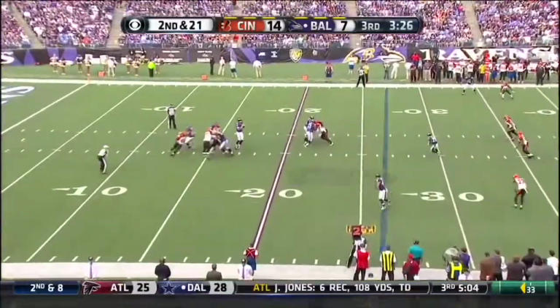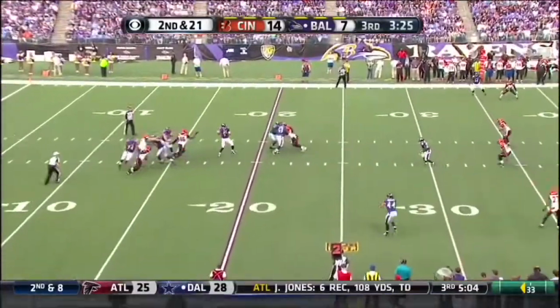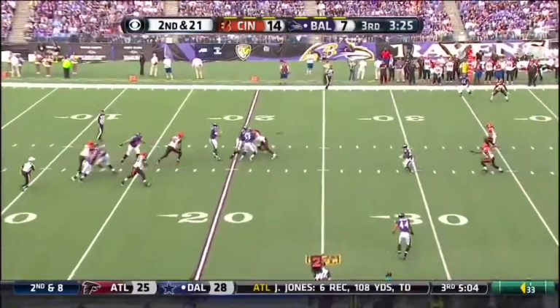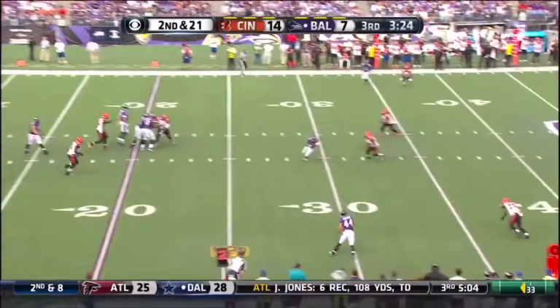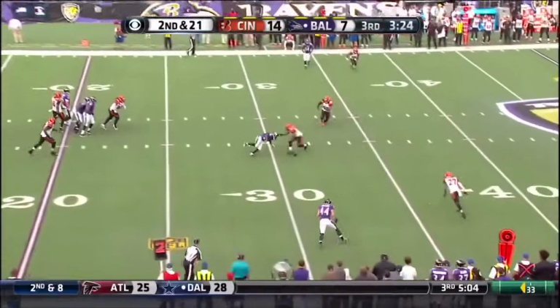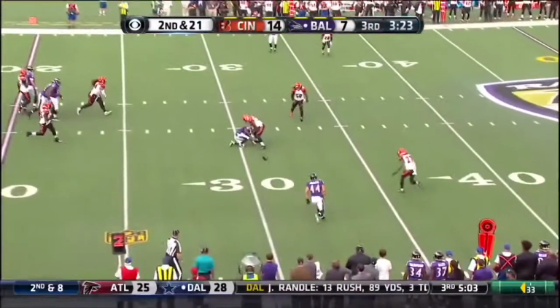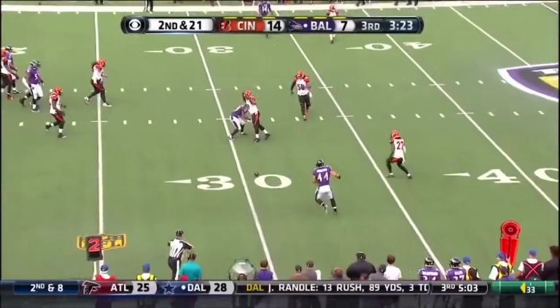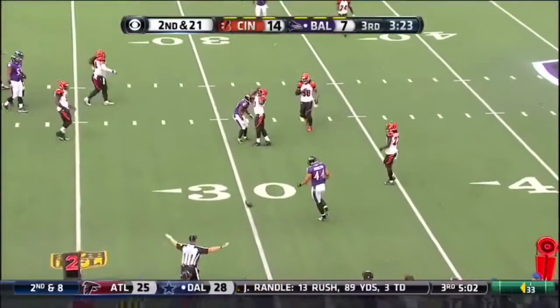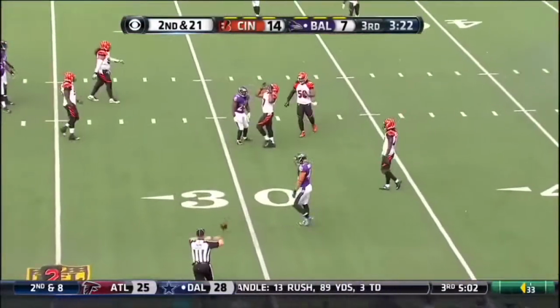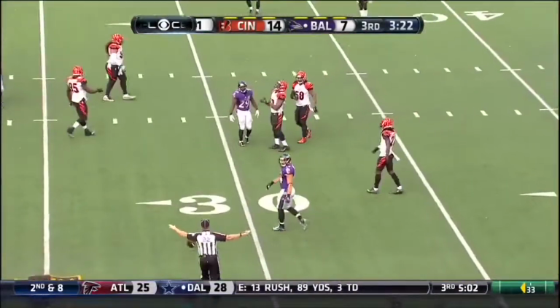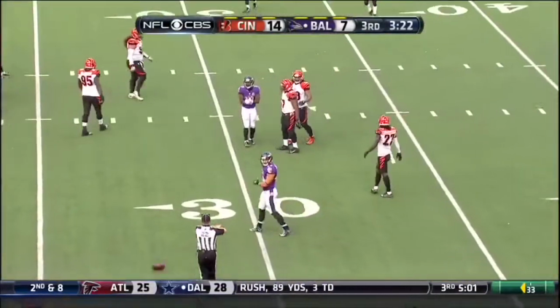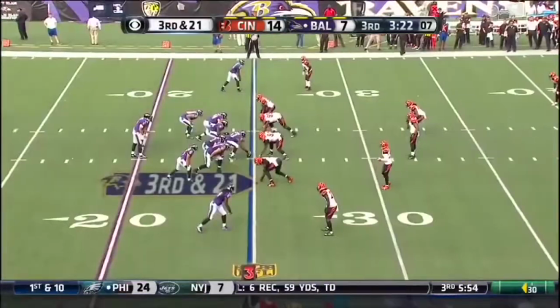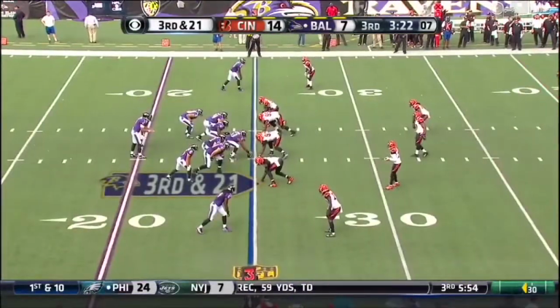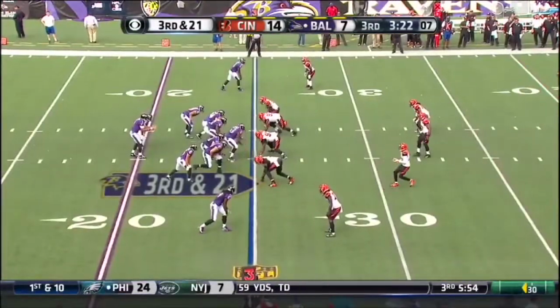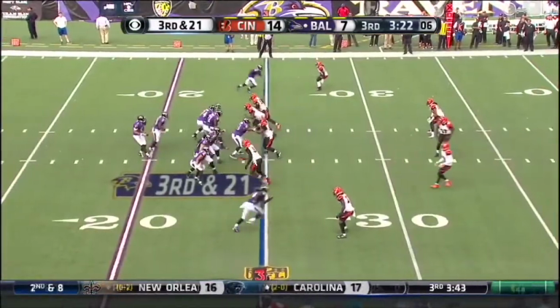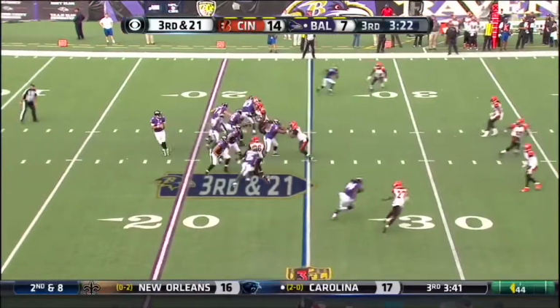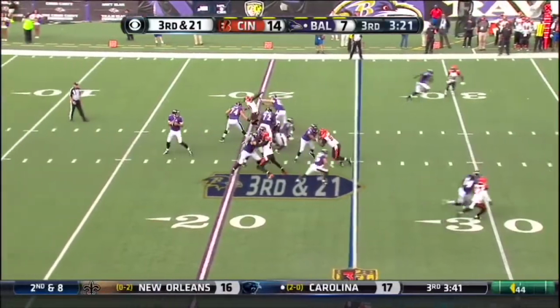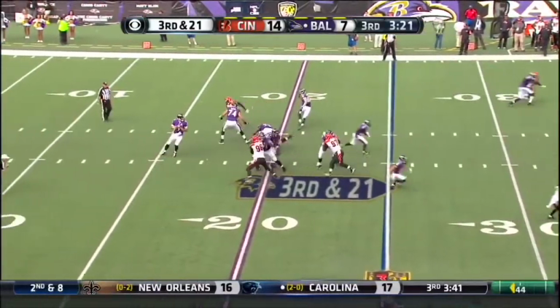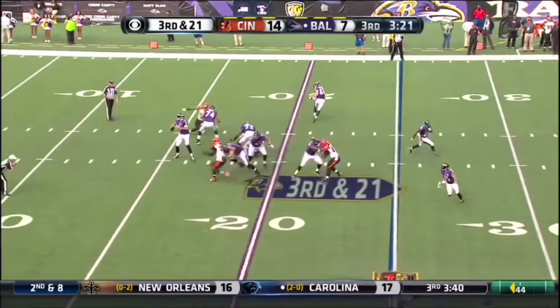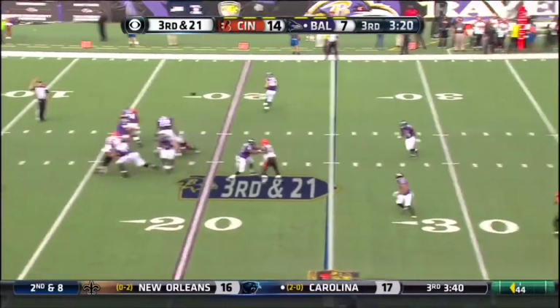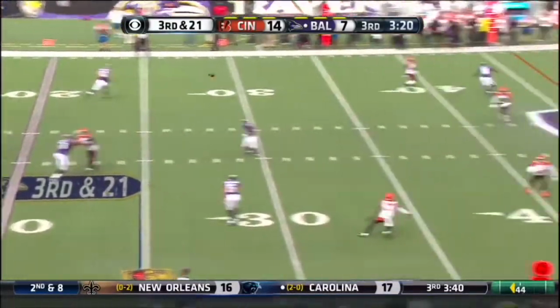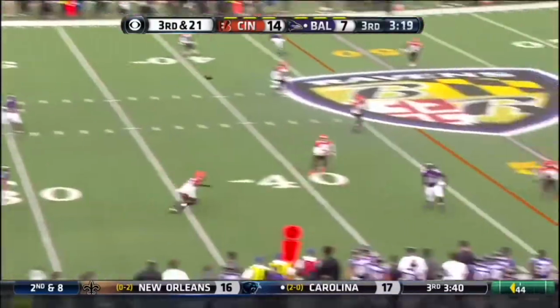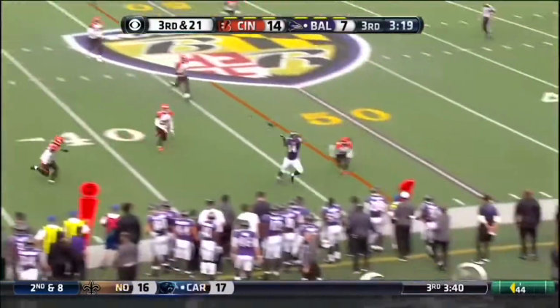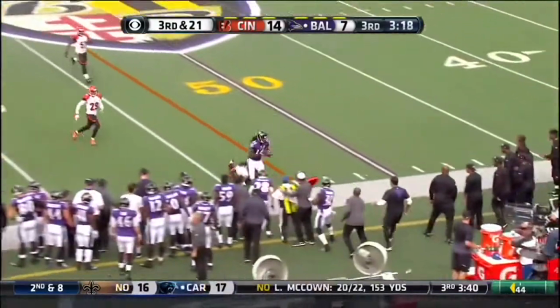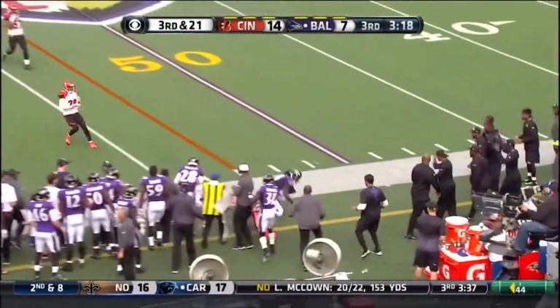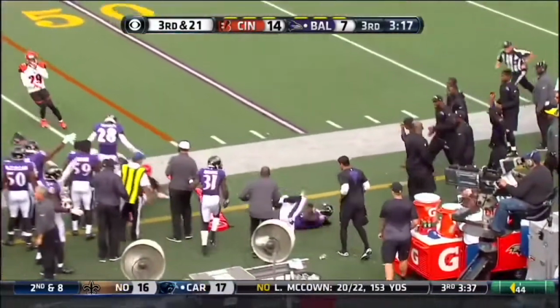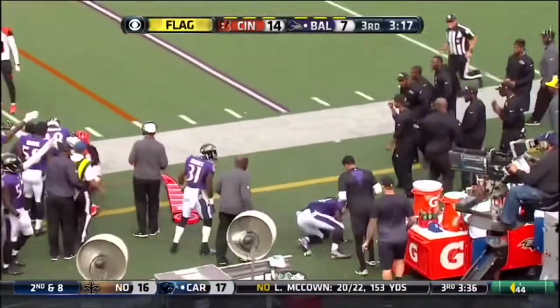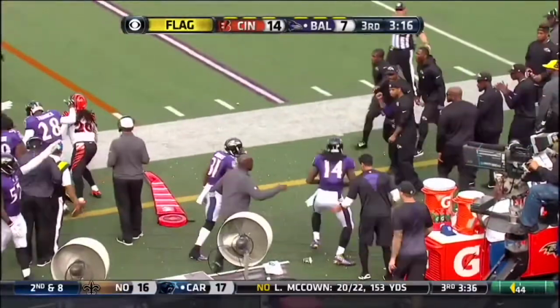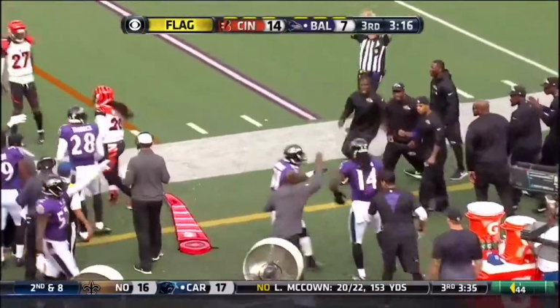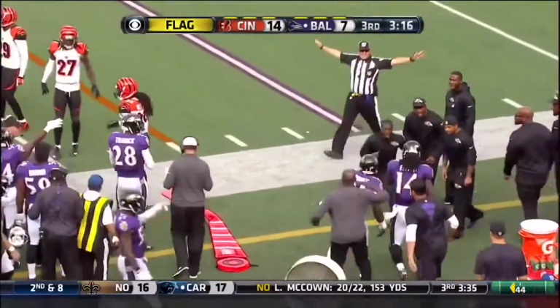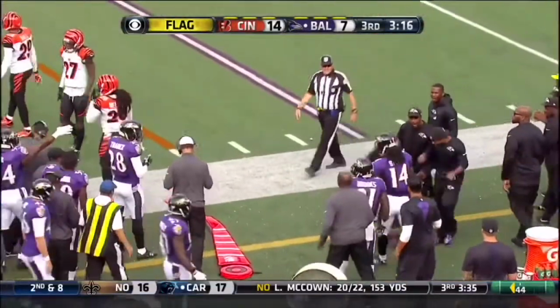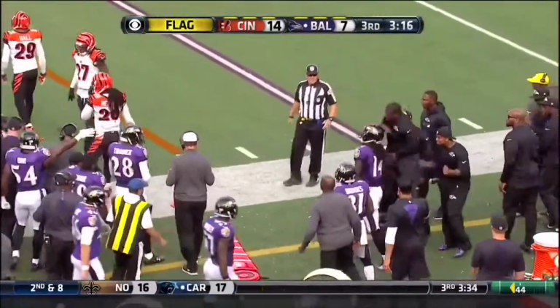Flacco has some time, dumps it down, incomplete. Not only does a comeback become within their grasp, now they have a third and 21. Flag down. Nice catch by Marlon Brown right at the stick.